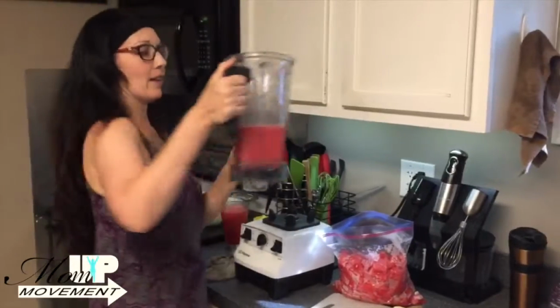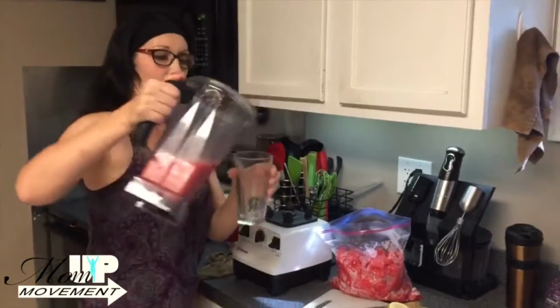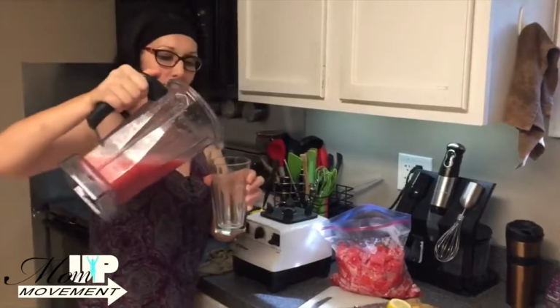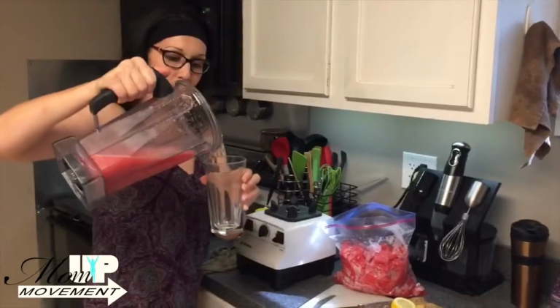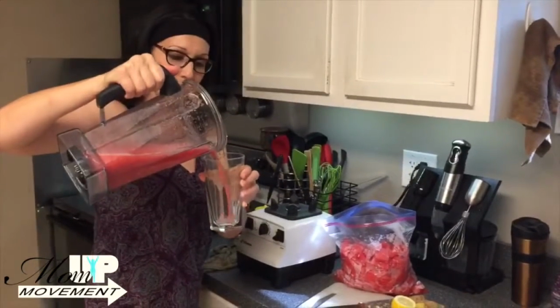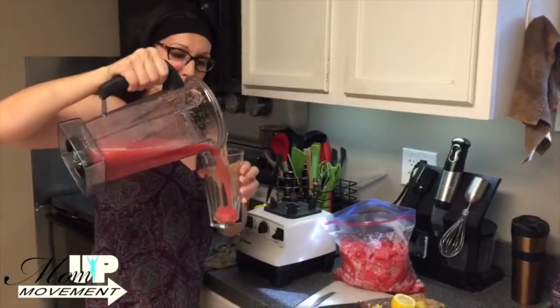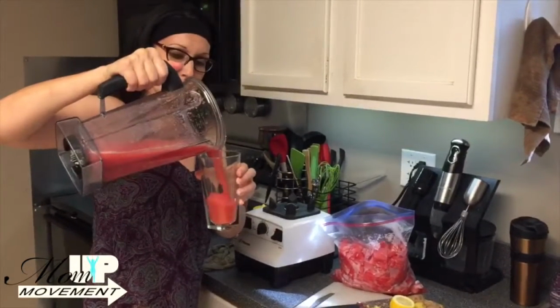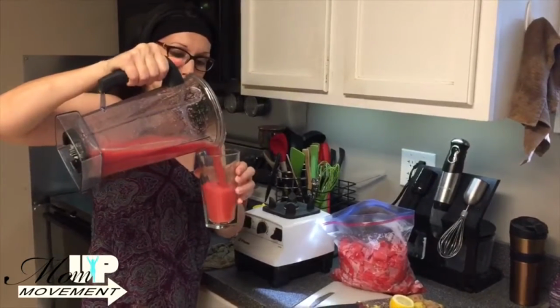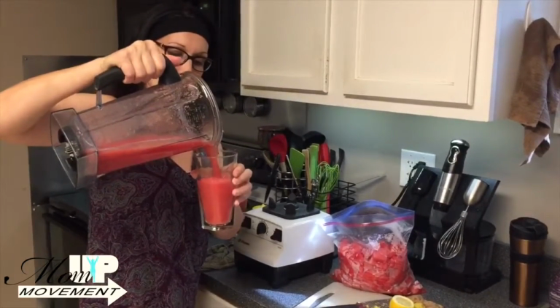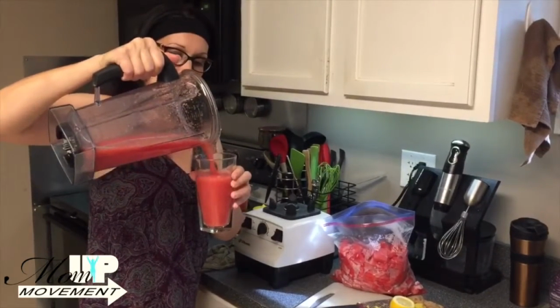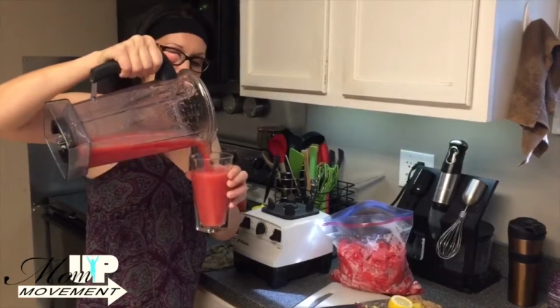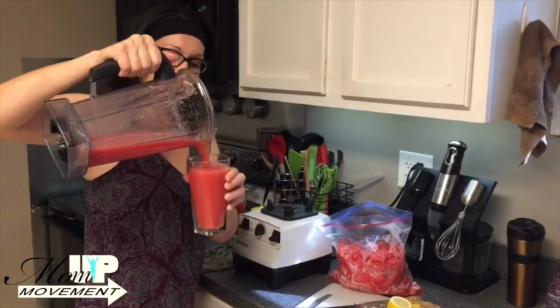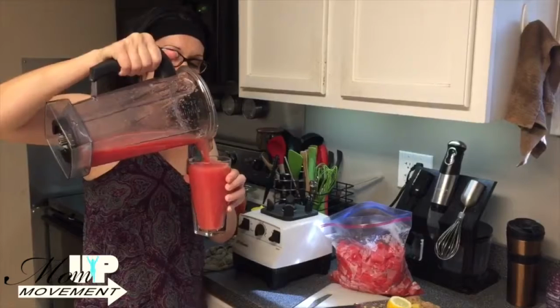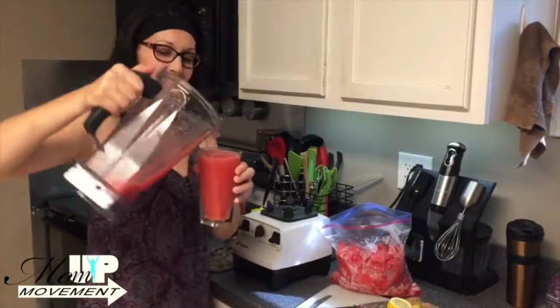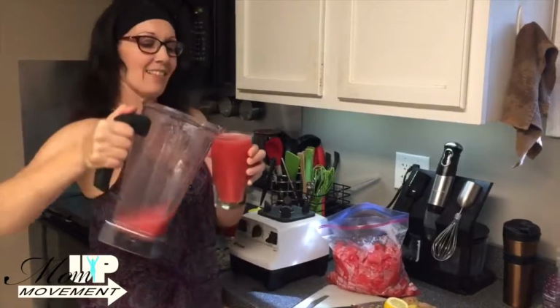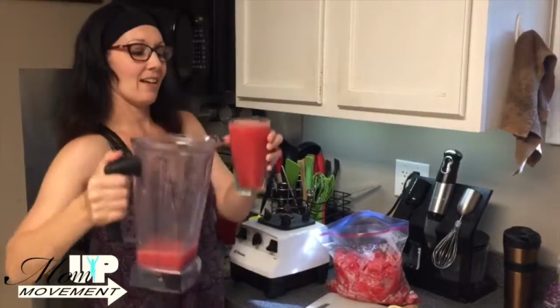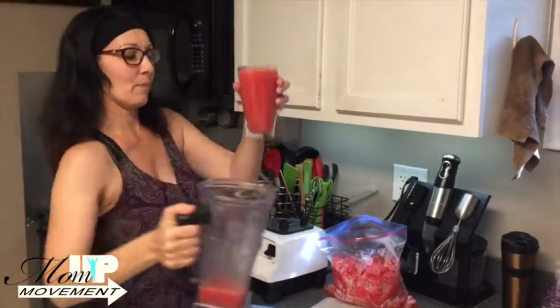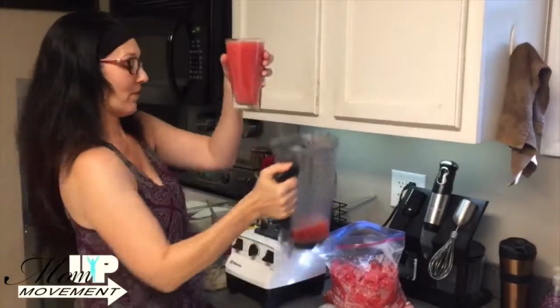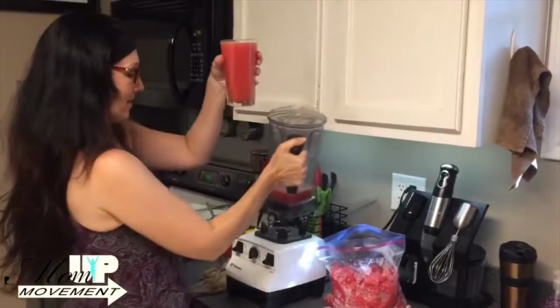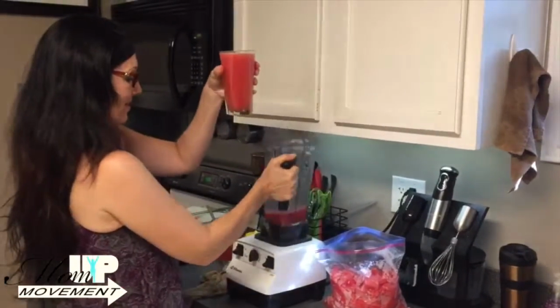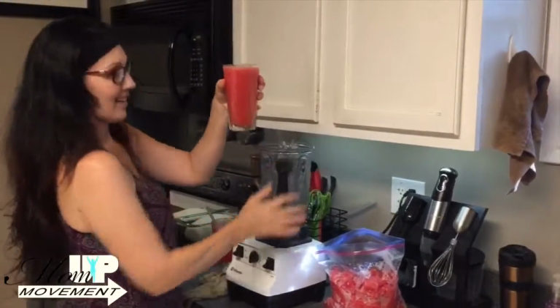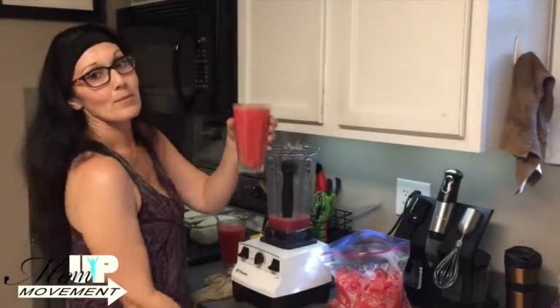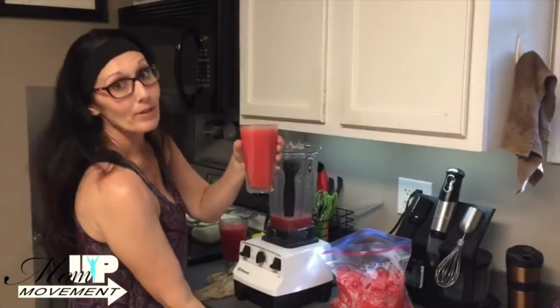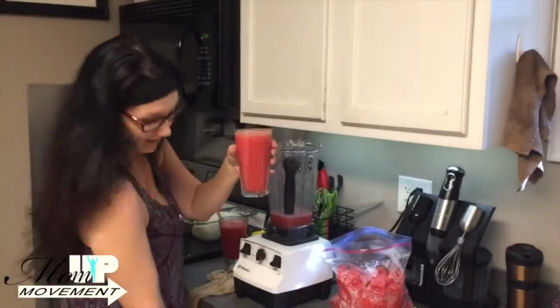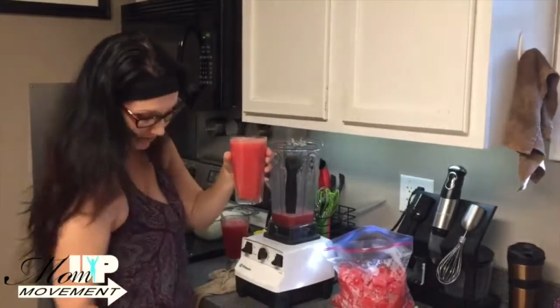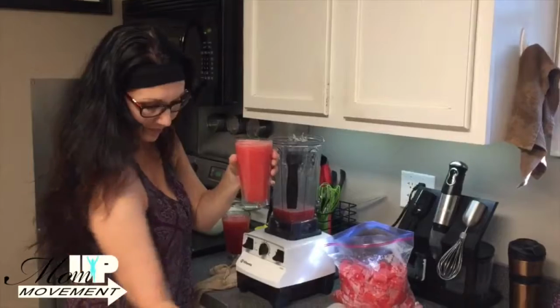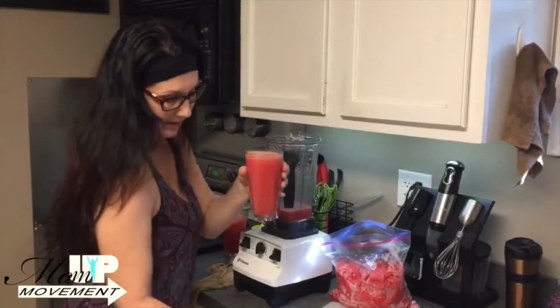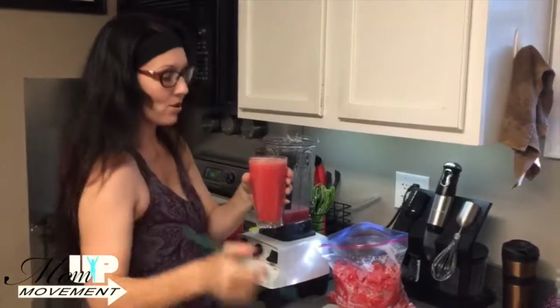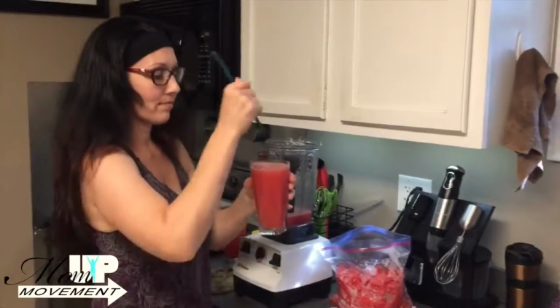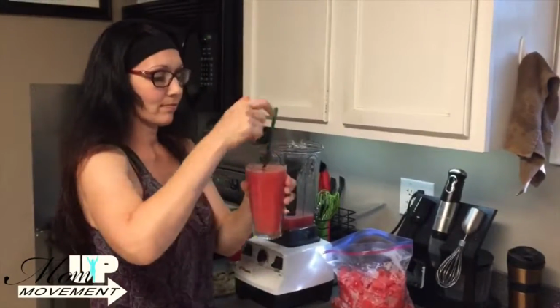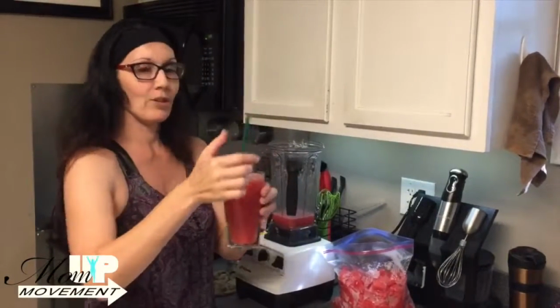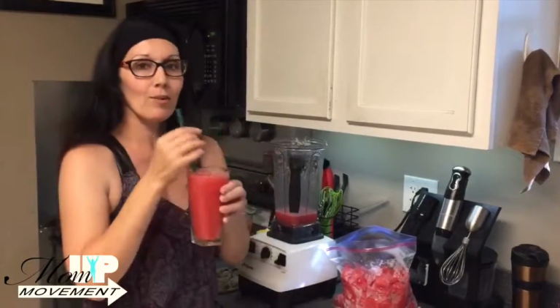I'm going to pull the lid off. And here we go. That is a perfect summertime drink. Get a straw and you're good to go.